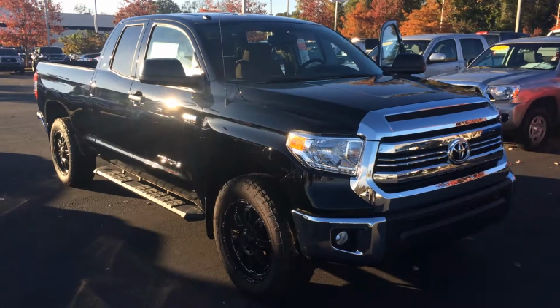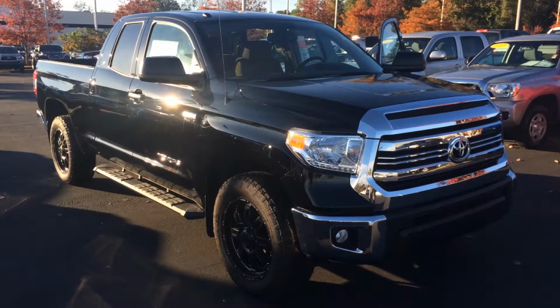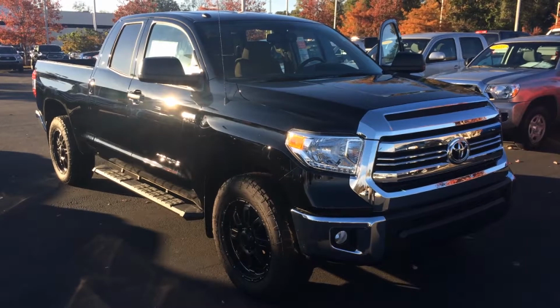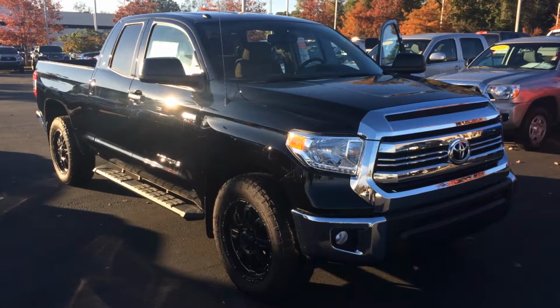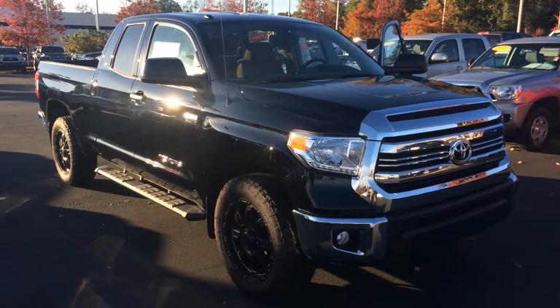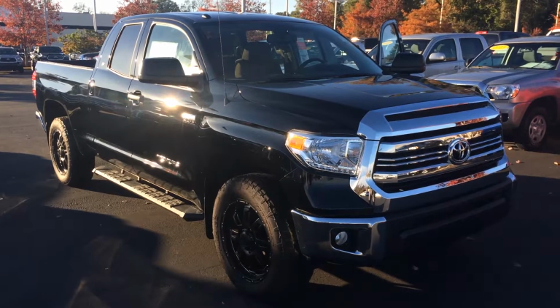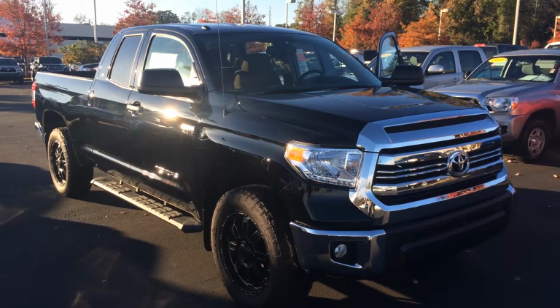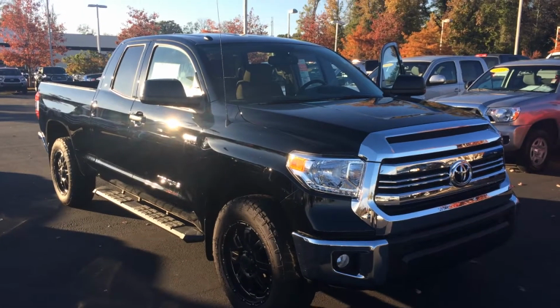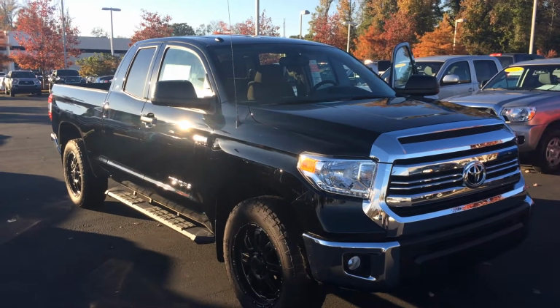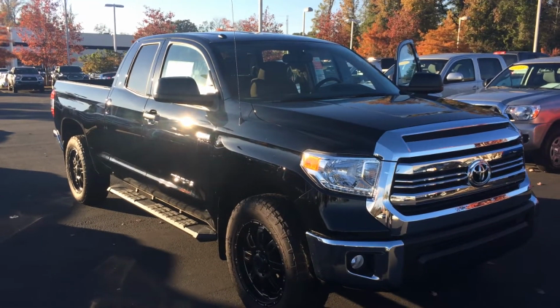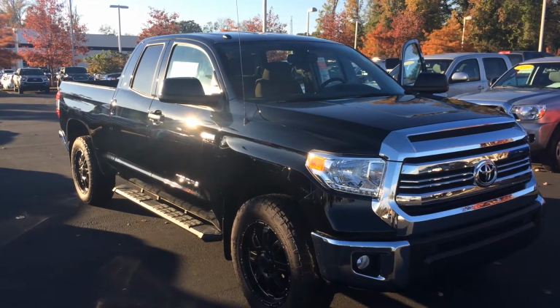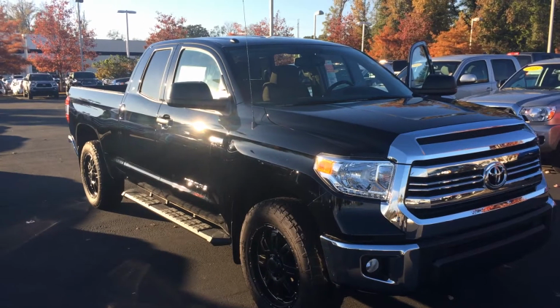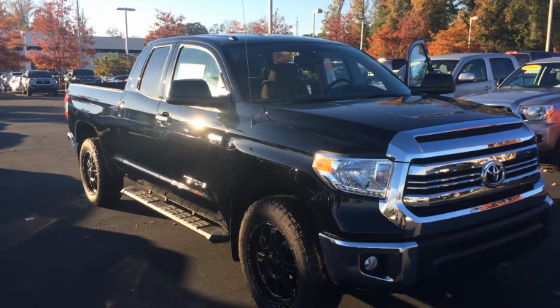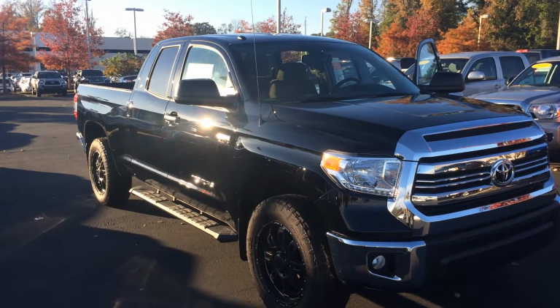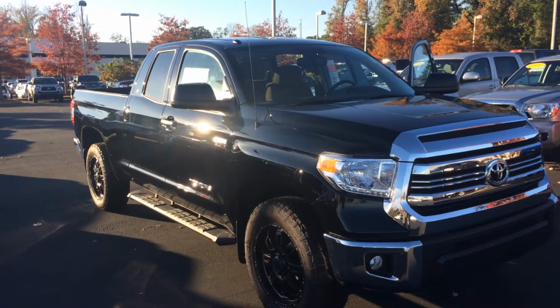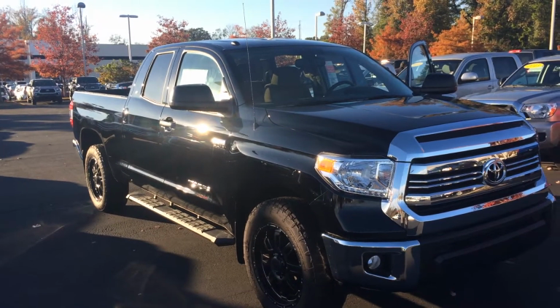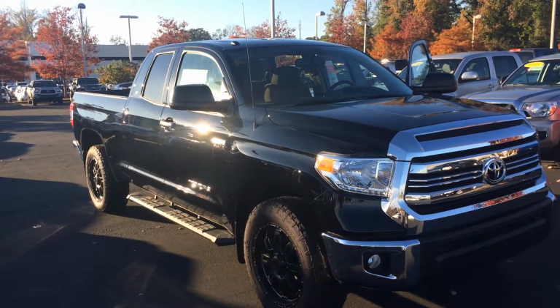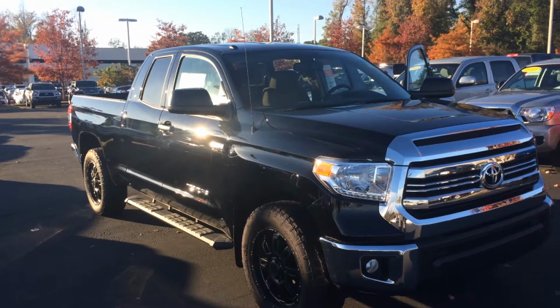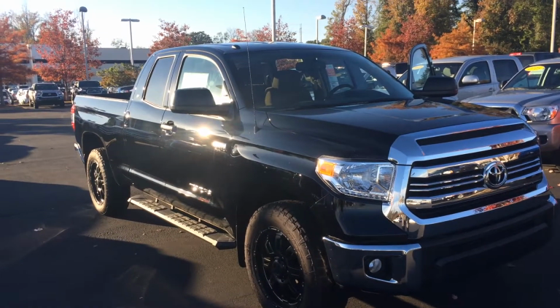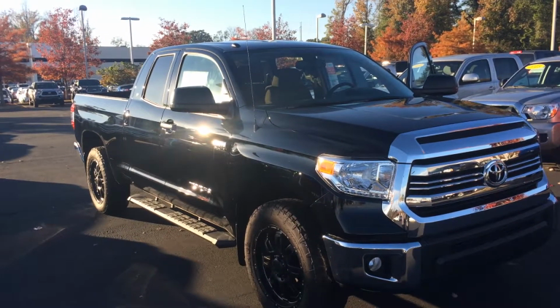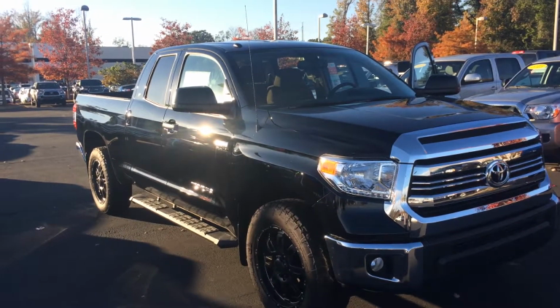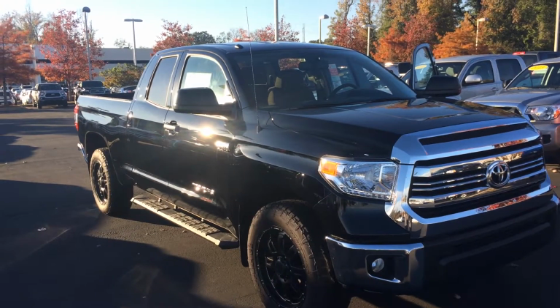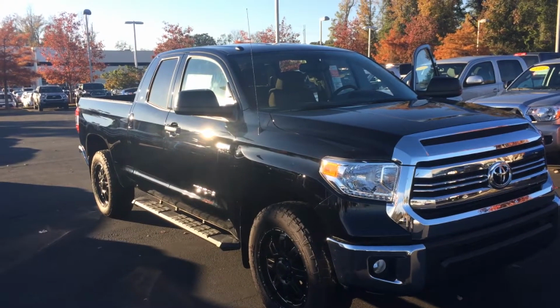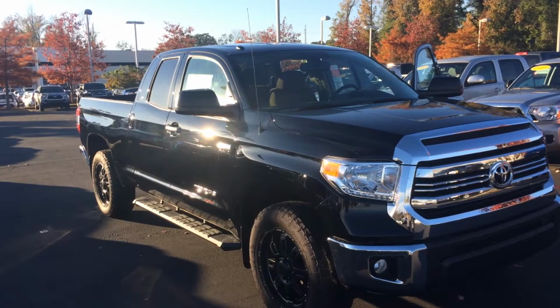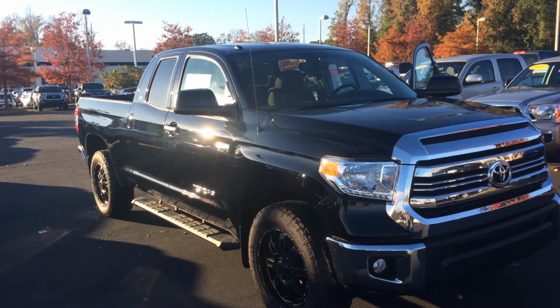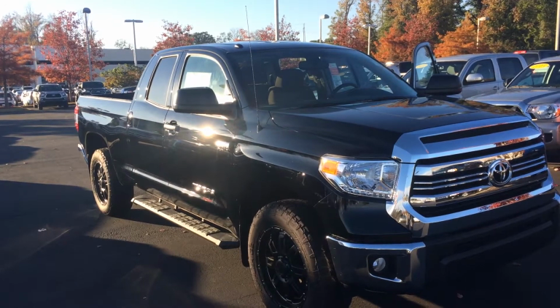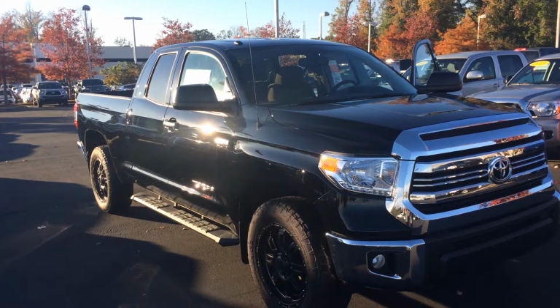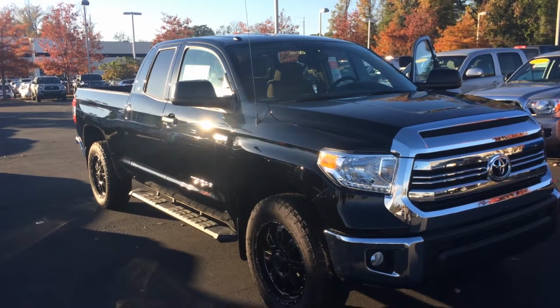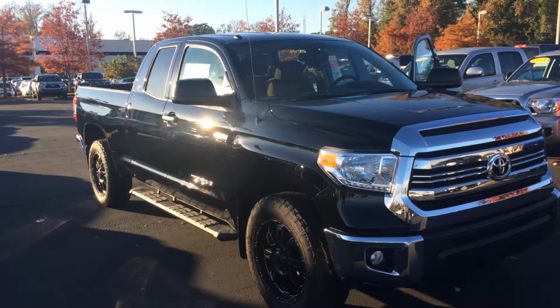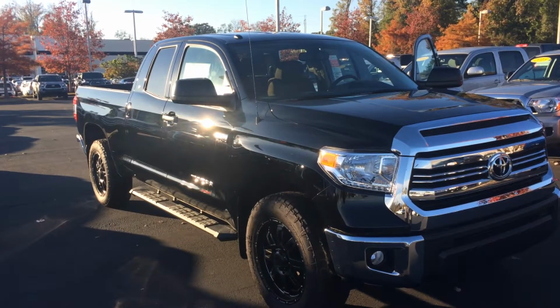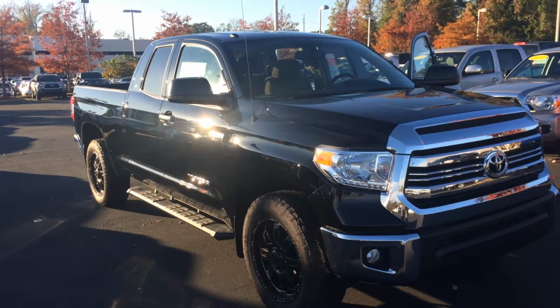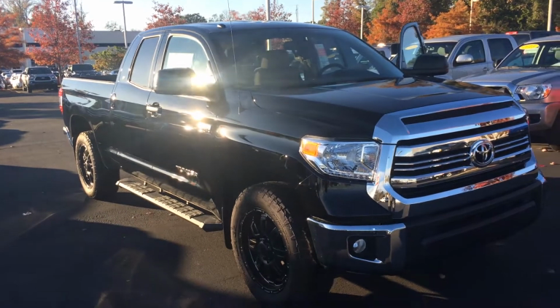Good afternoon Mr. Ward, this is Gerald at LaGrange Toyota here with your new 2017 Toyota Tundra. This is a double cab, 5.7 liter V8 two wheel drive with the XP package, black on tan, and I wanted to walk around here and show it off to you.